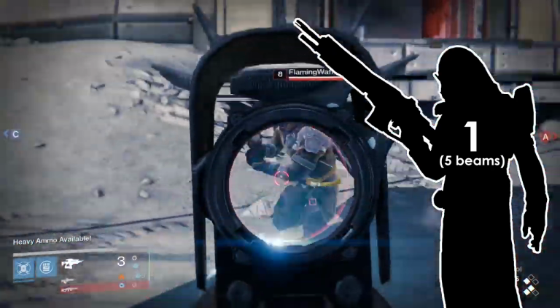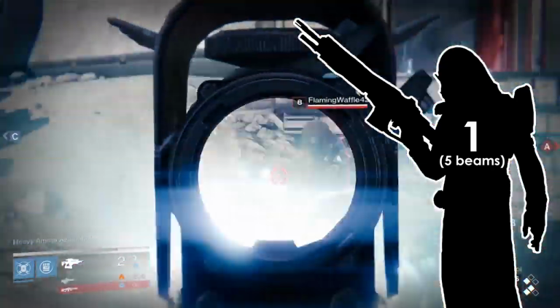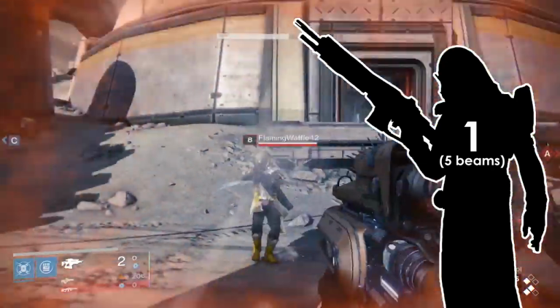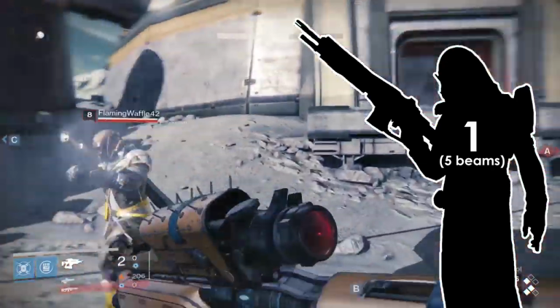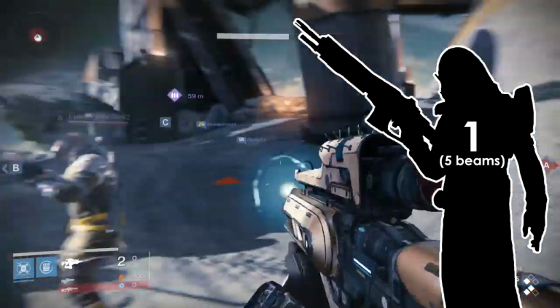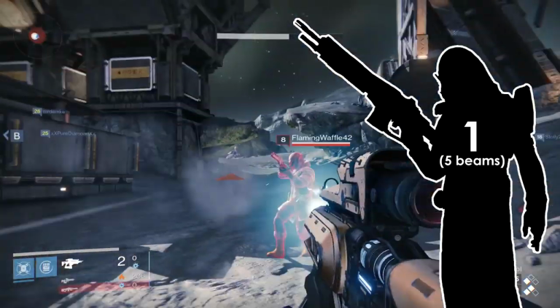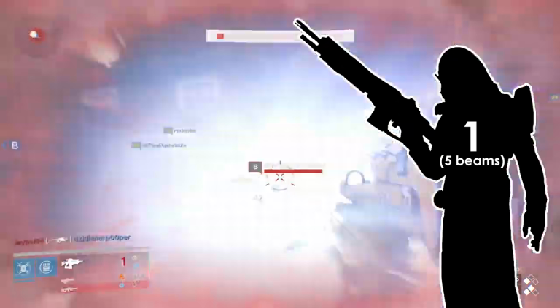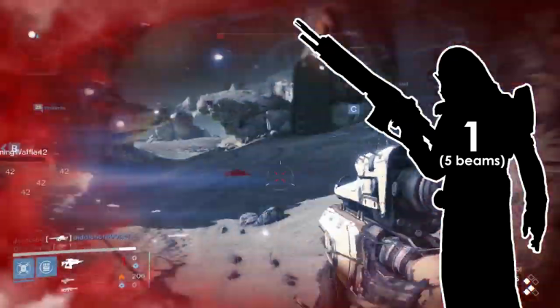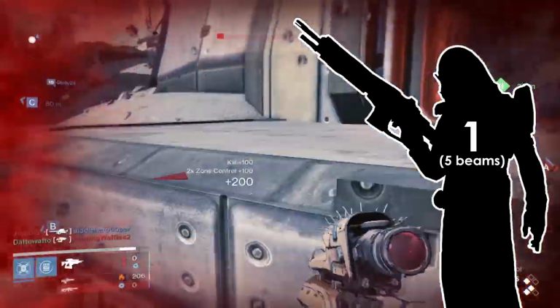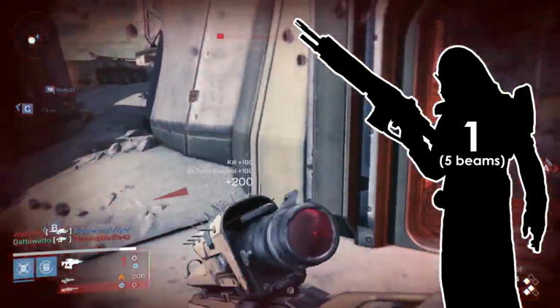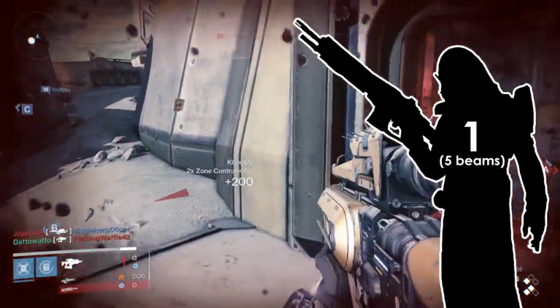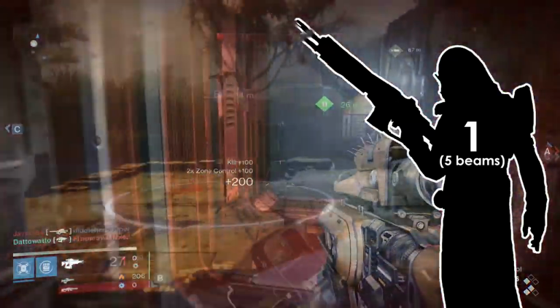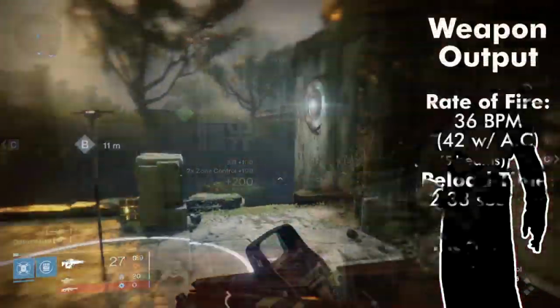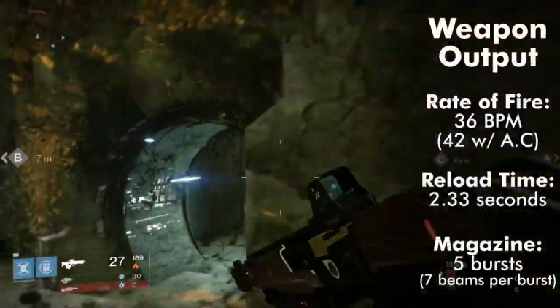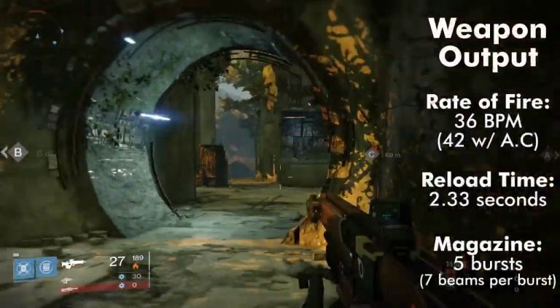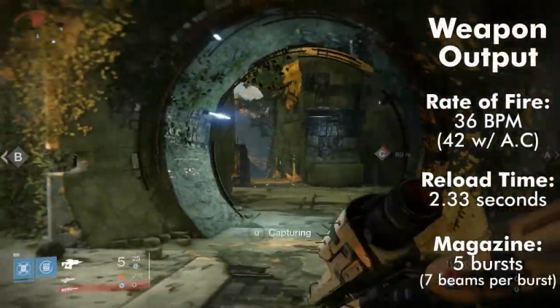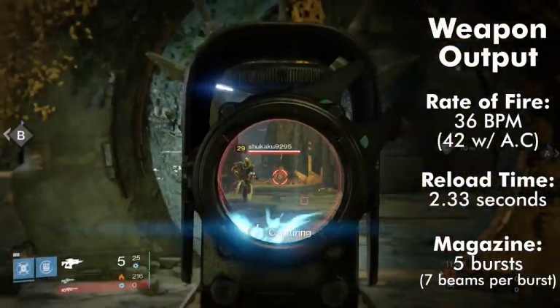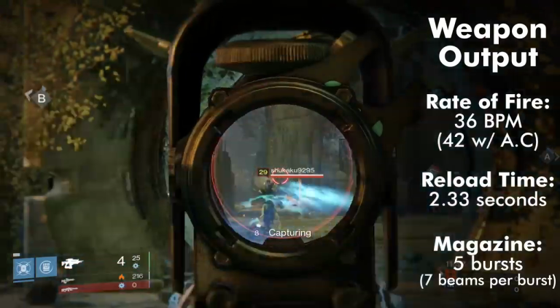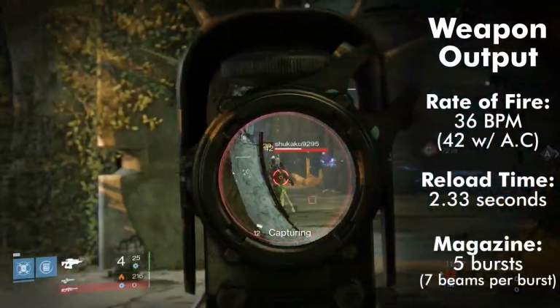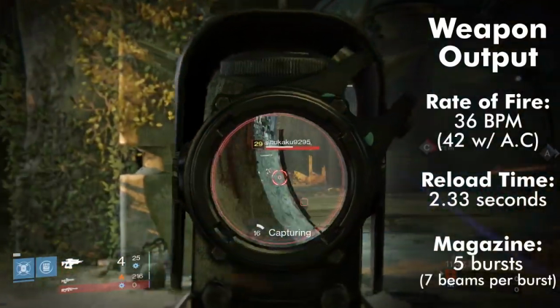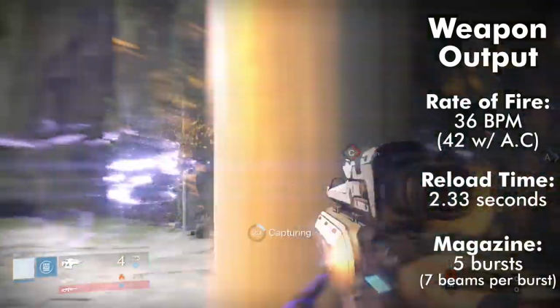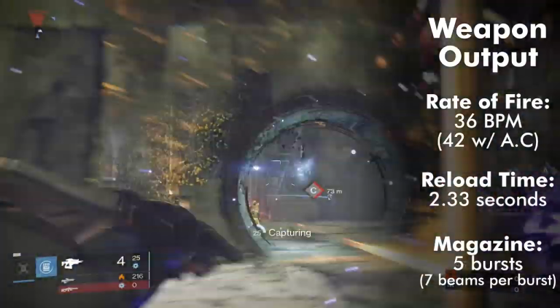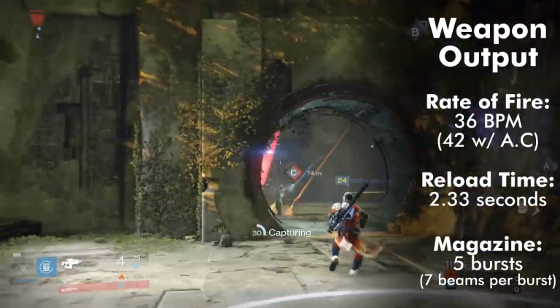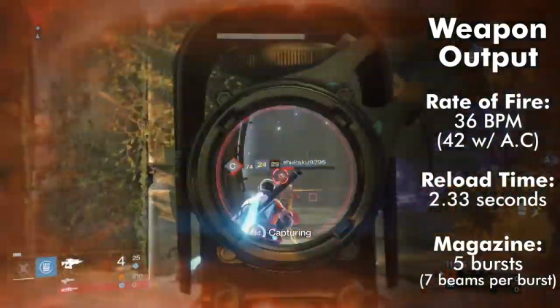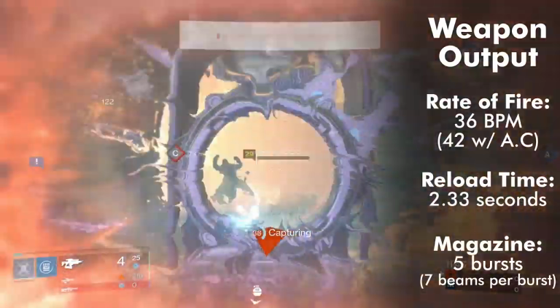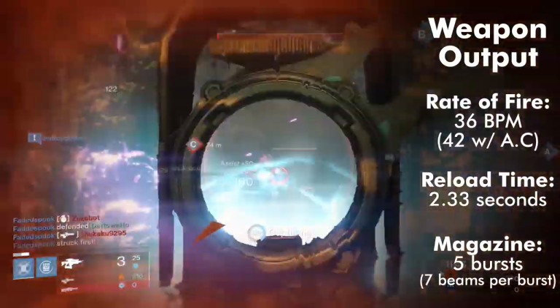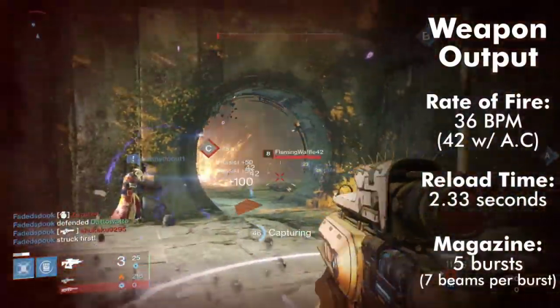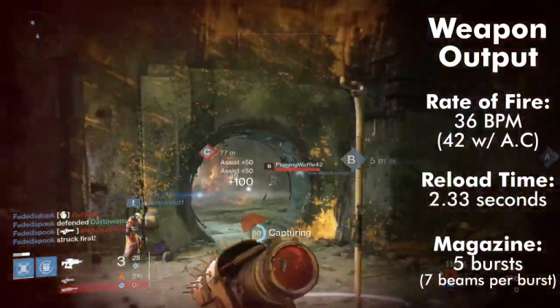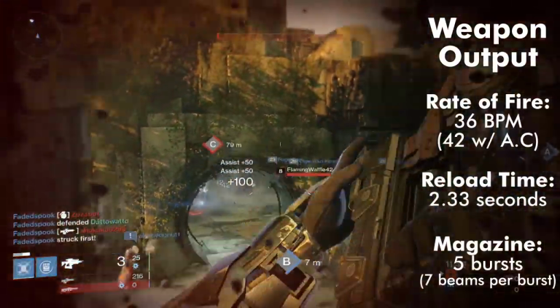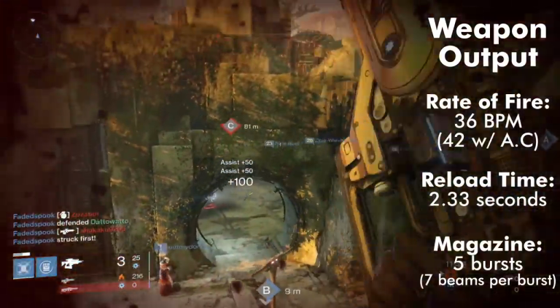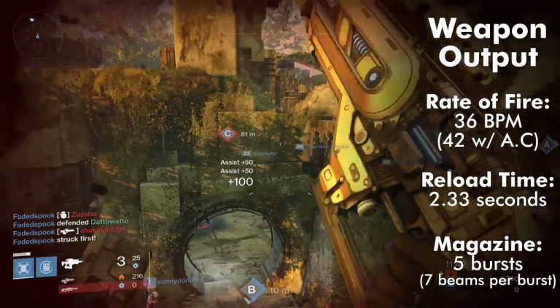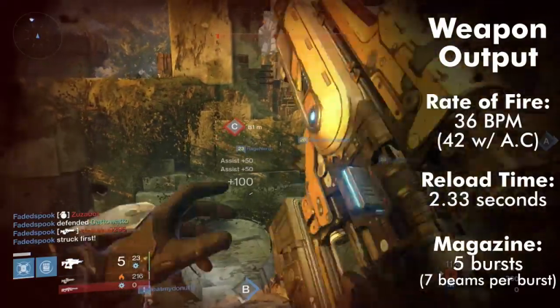Fusion rifles do not have headshot multipliers, so aiming for the body is ideal. Plan C's rate of fire is 36 BPM (bursts per minute), but this can be increased to 42 with Accelerated Coils.